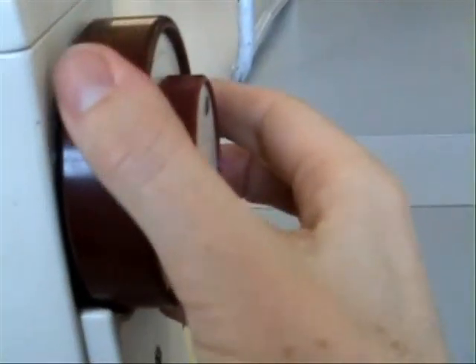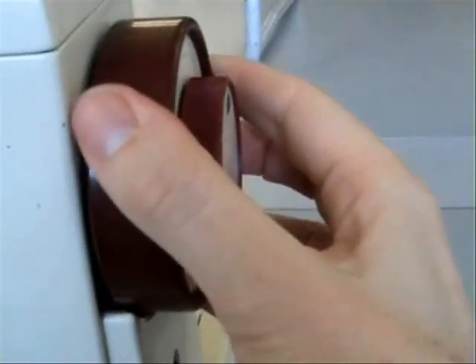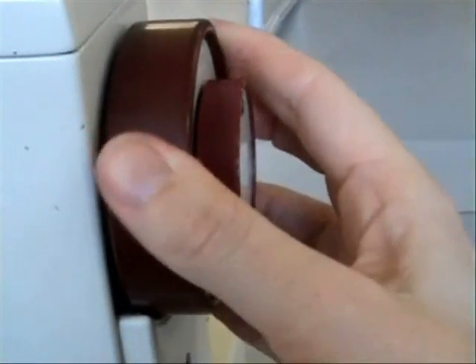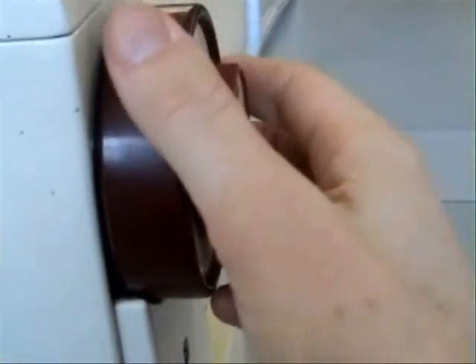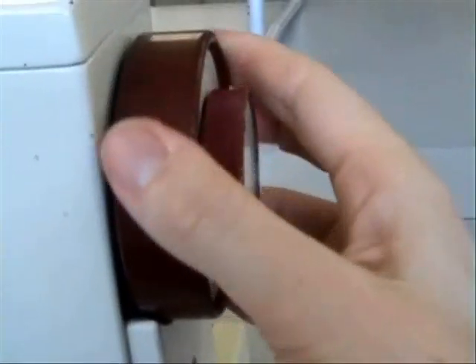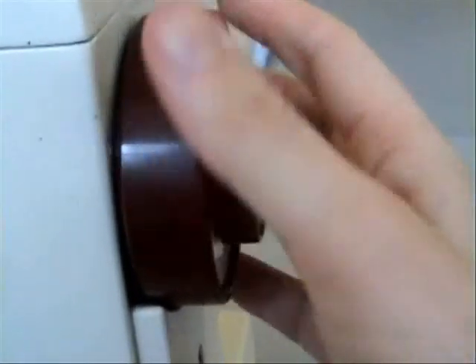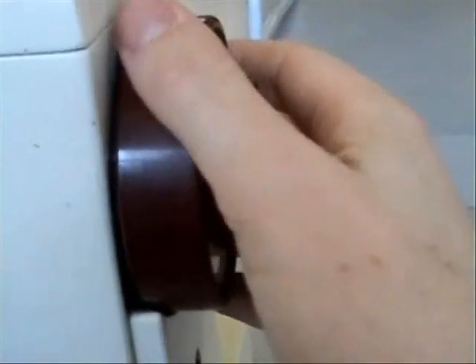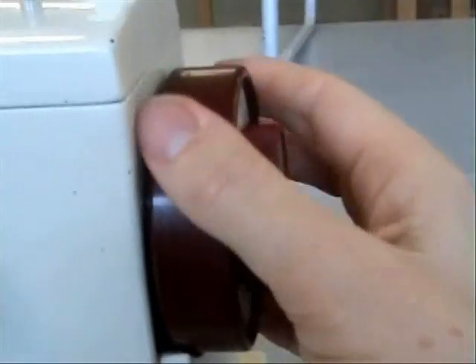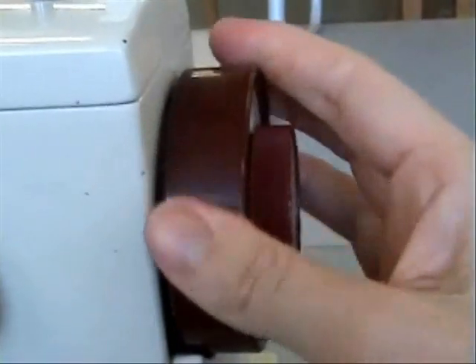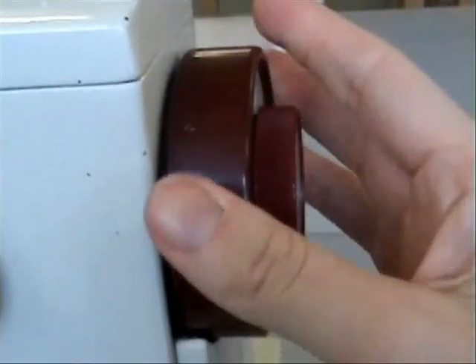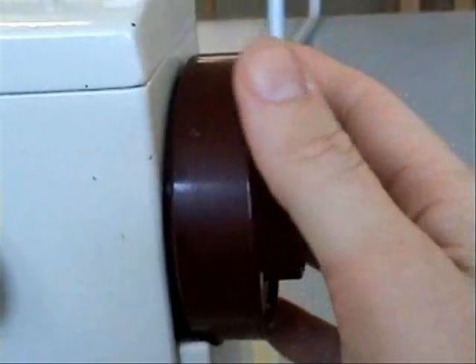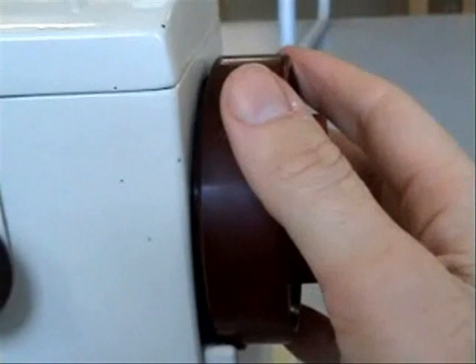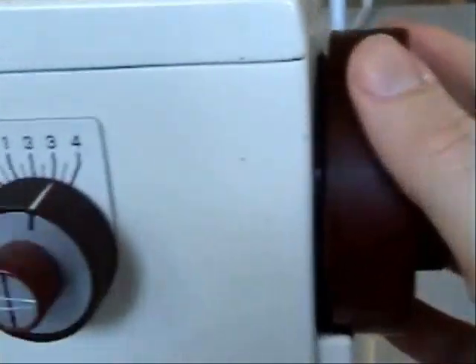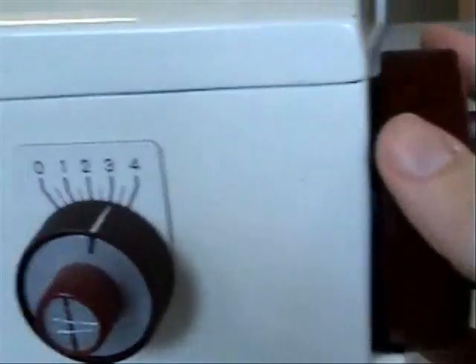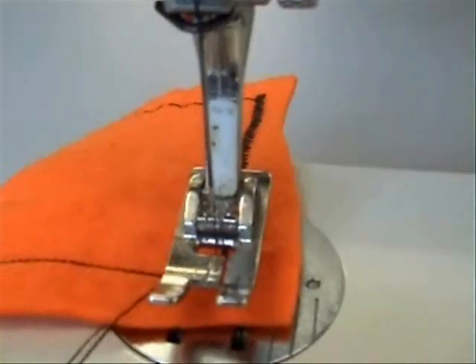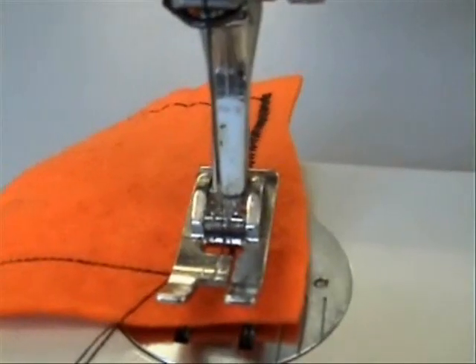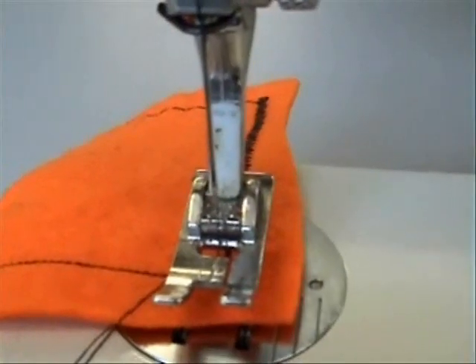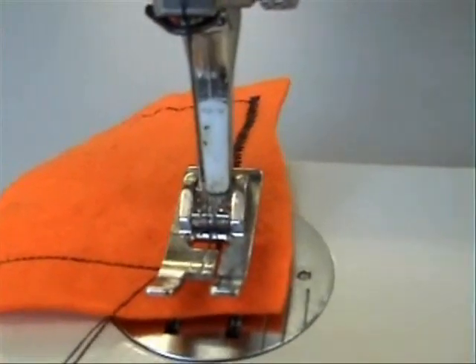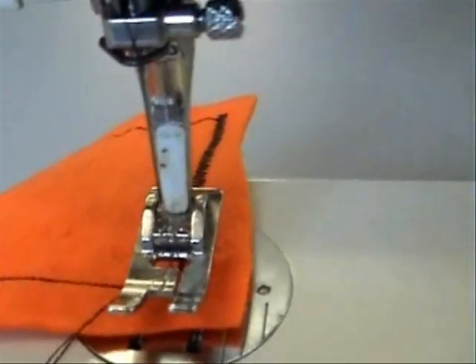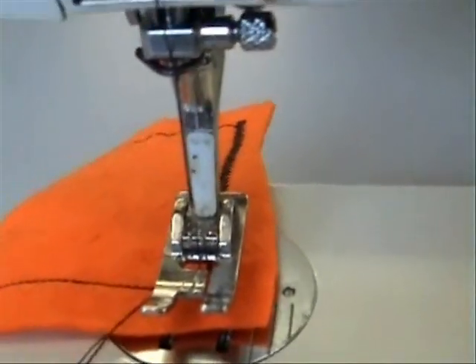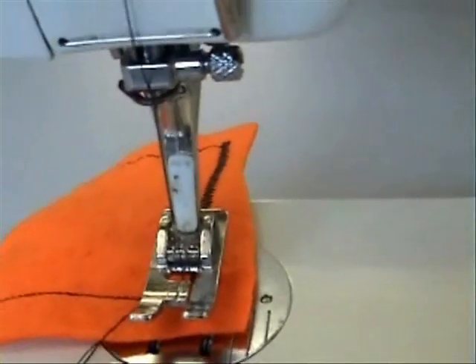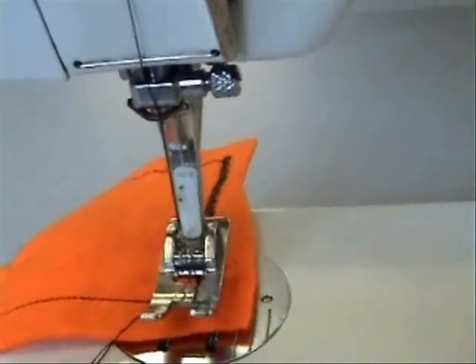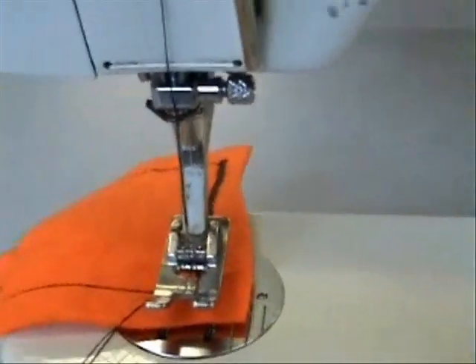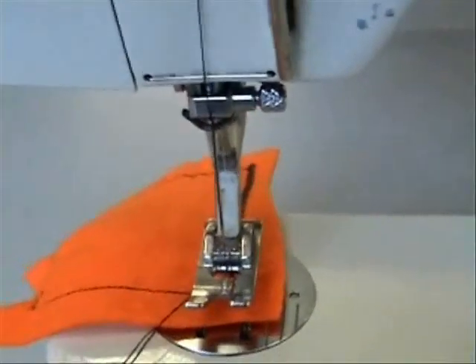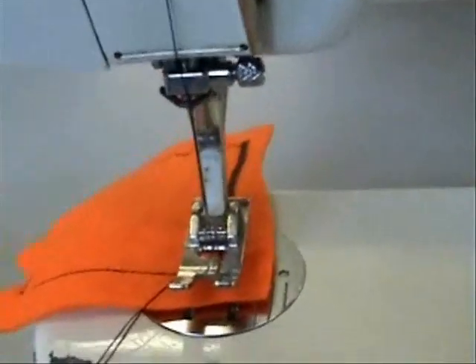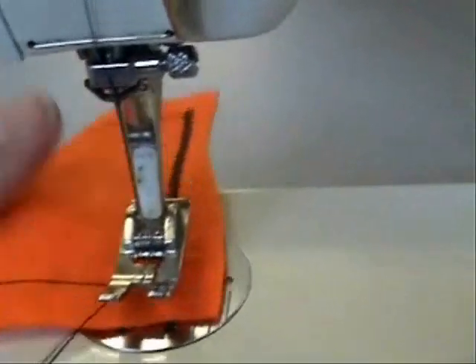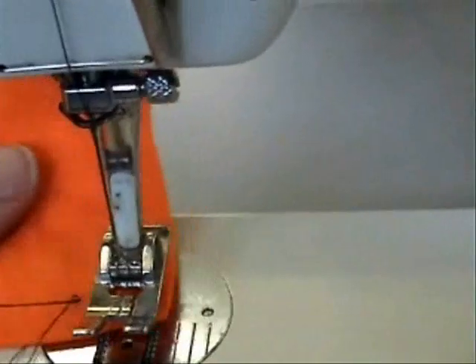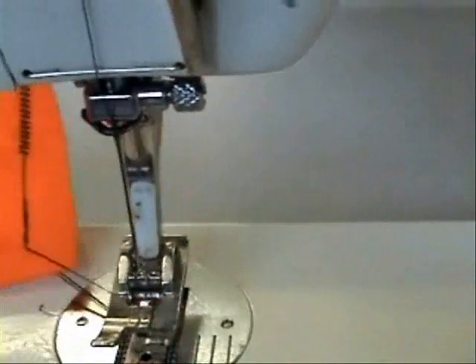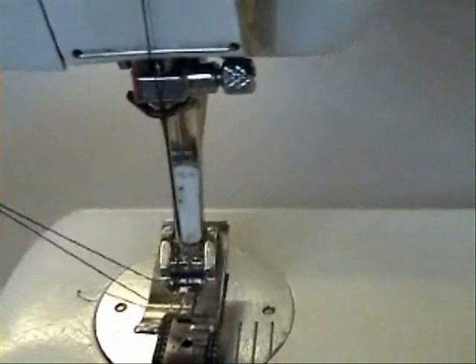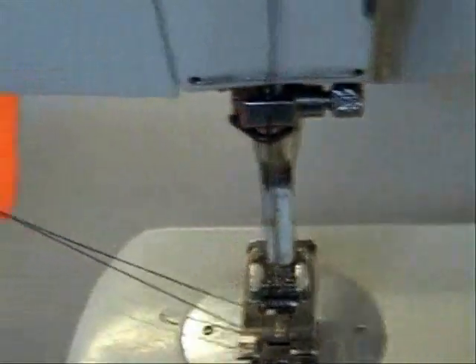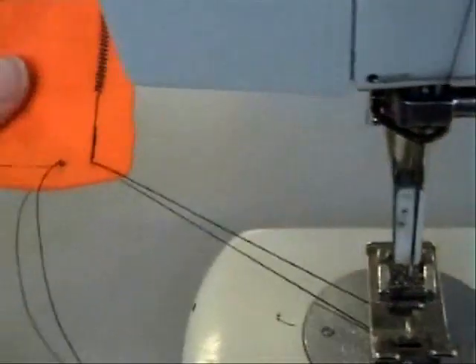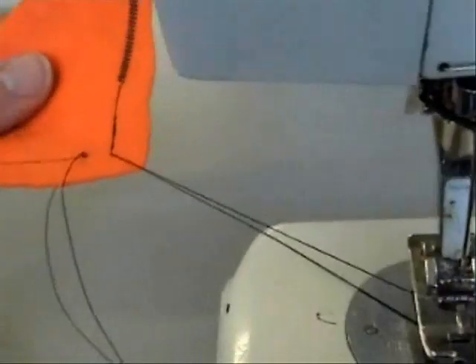Make sure your needle is clear of the fabric before you release the presser foot and pull out your handiwork. Always leave a nice long tail thread out the back.